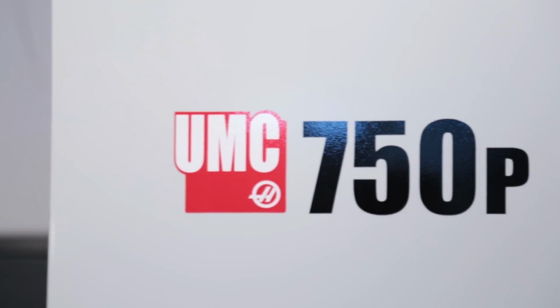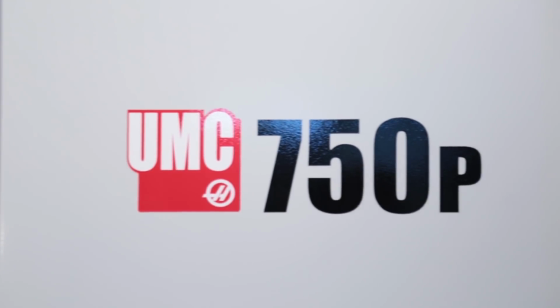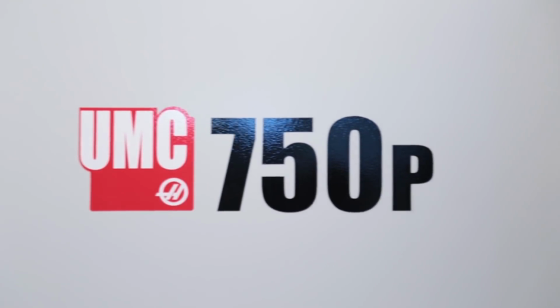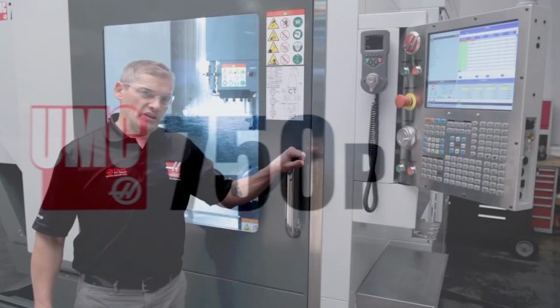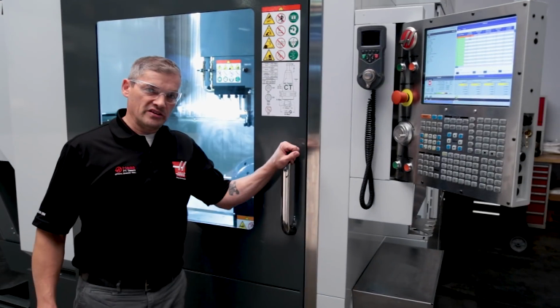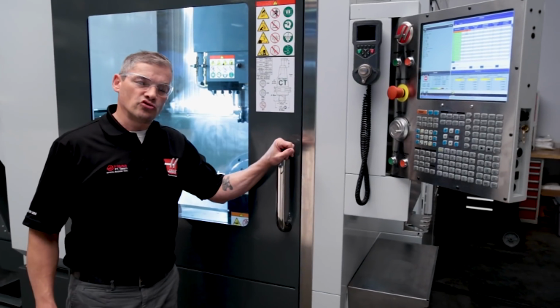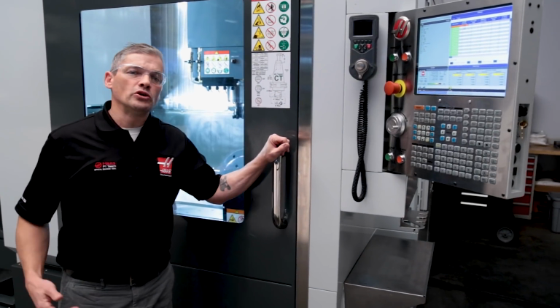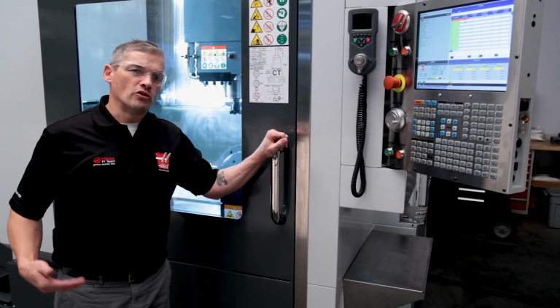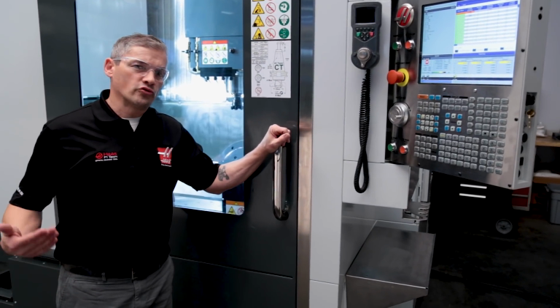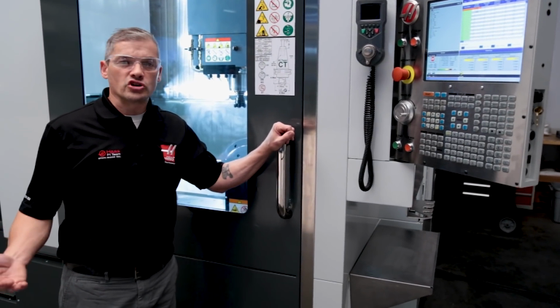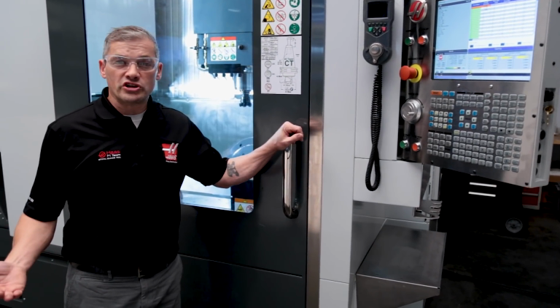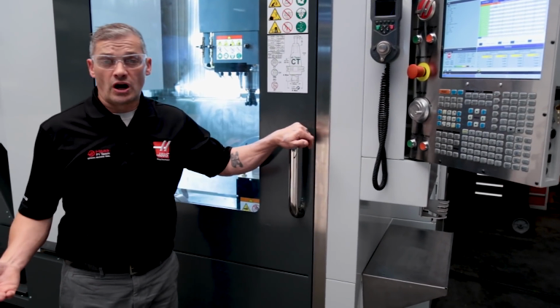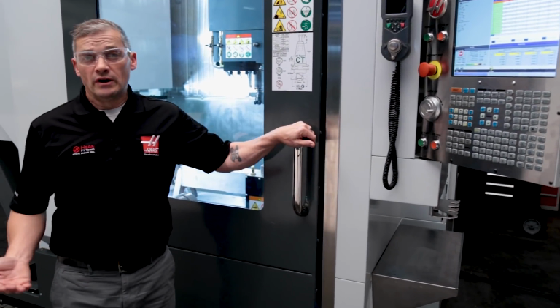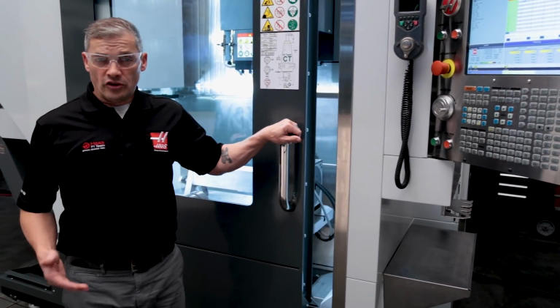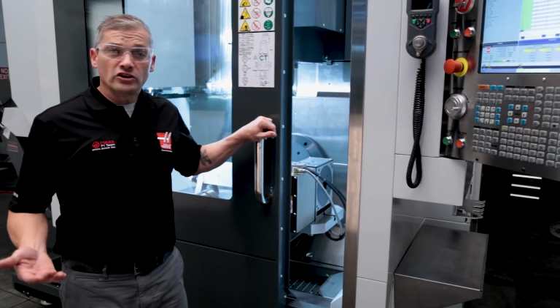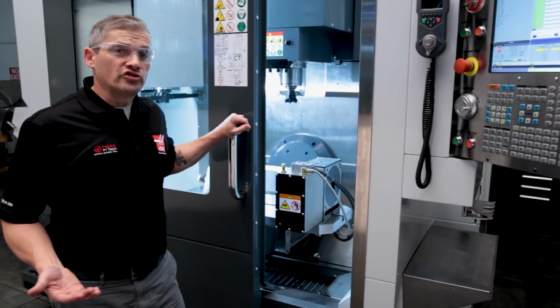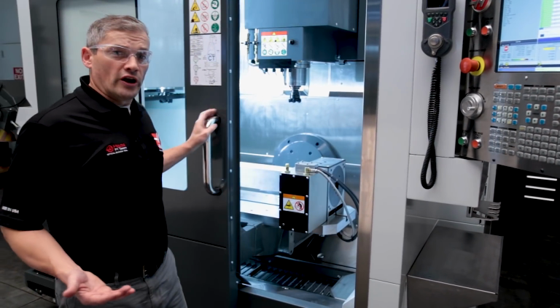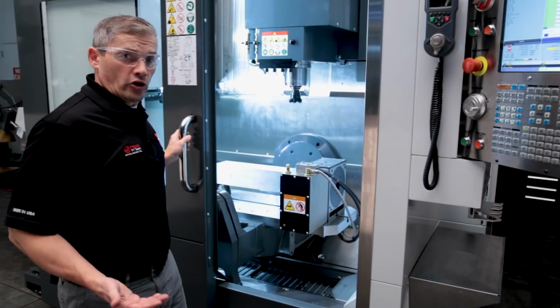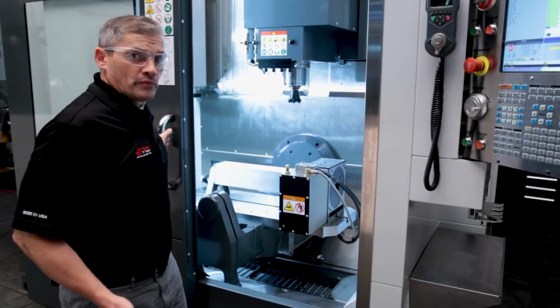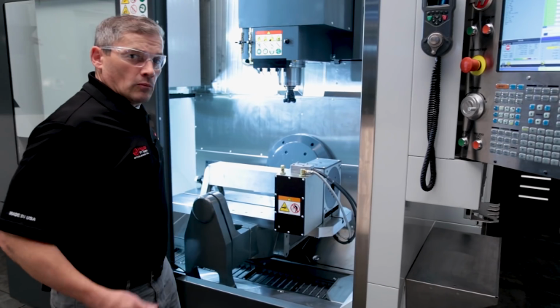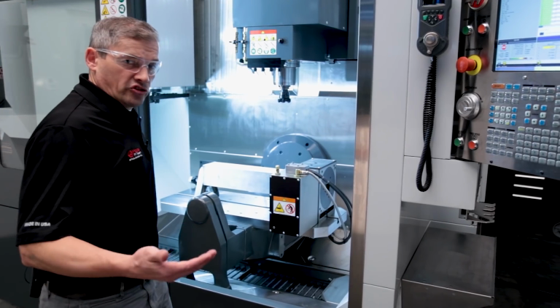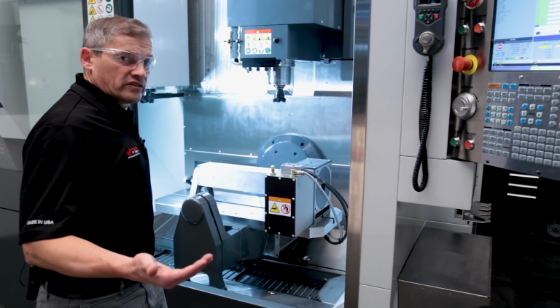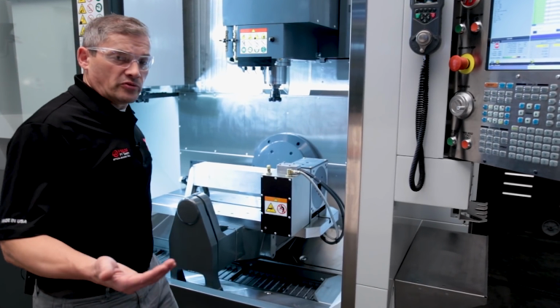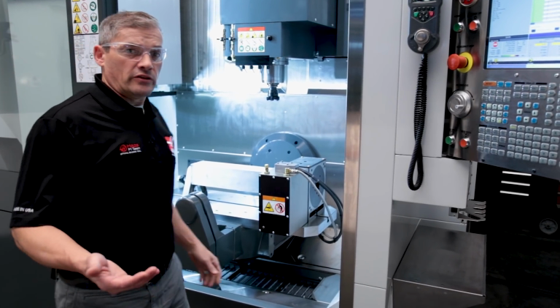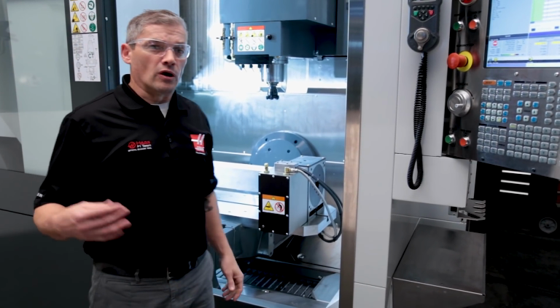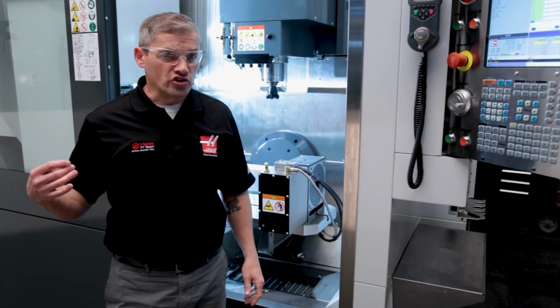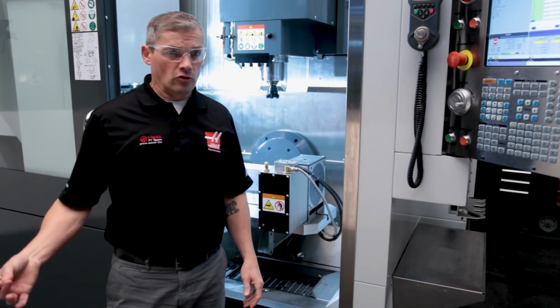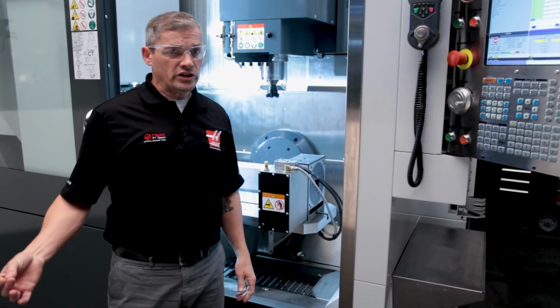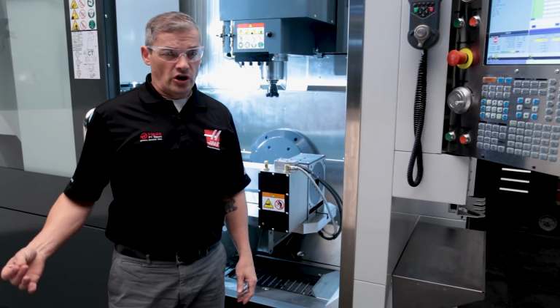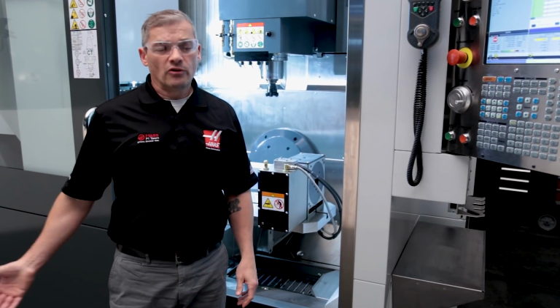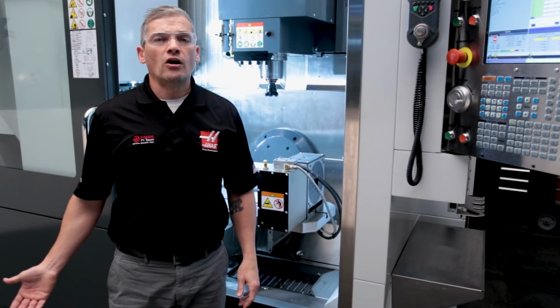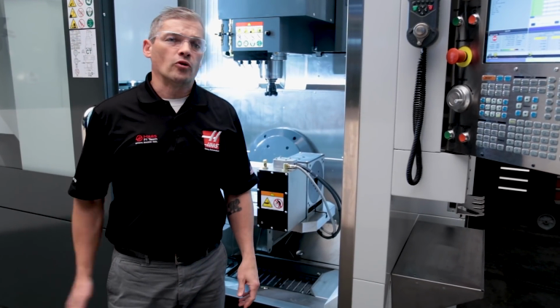The 750P is positioned to appeal to the more traditional machine shop that's looking to do cylinder head work but still wants a VMC that can run more general machining jobs when called for.